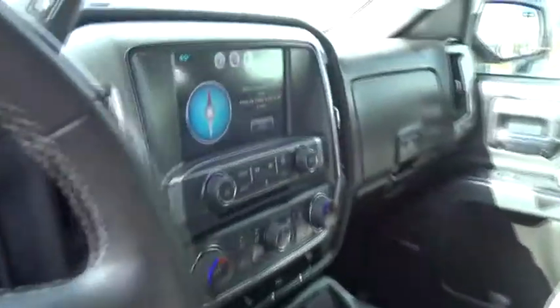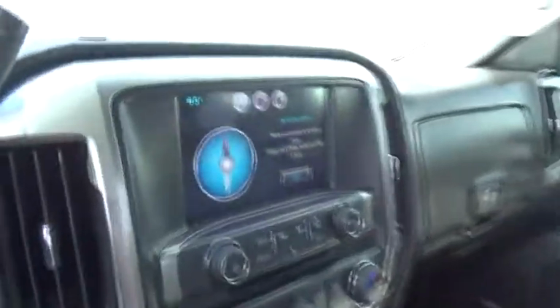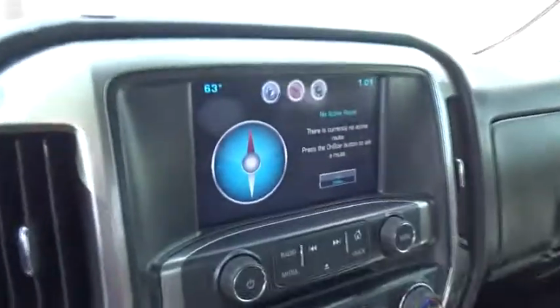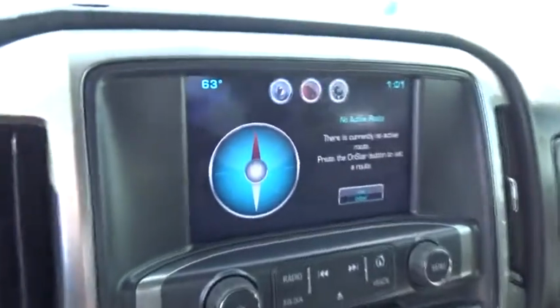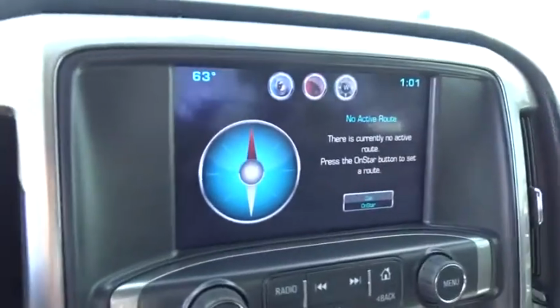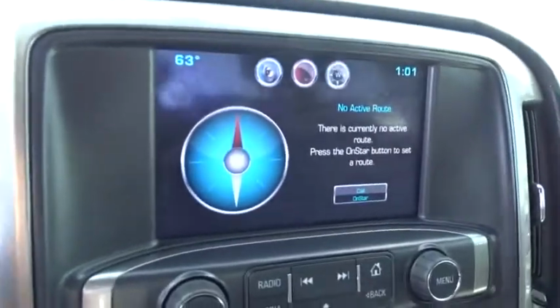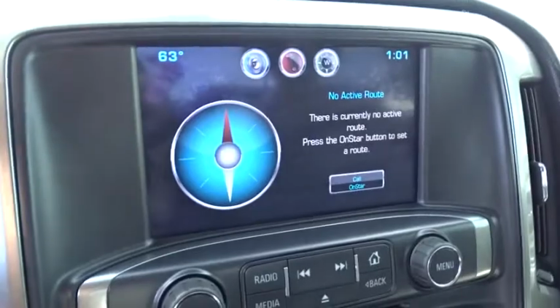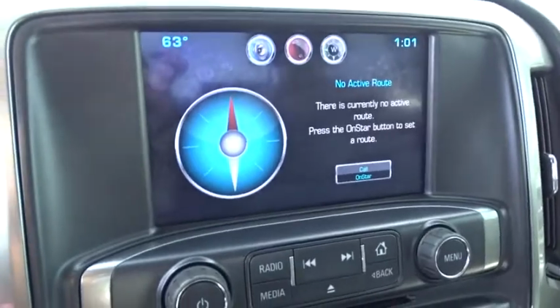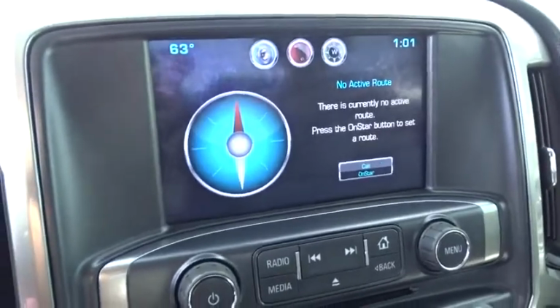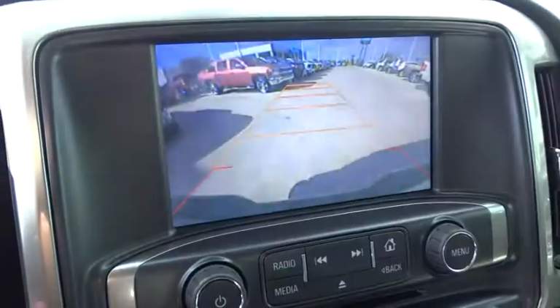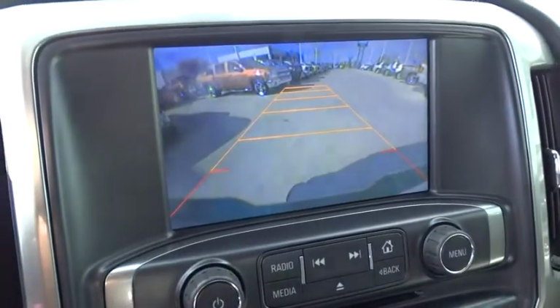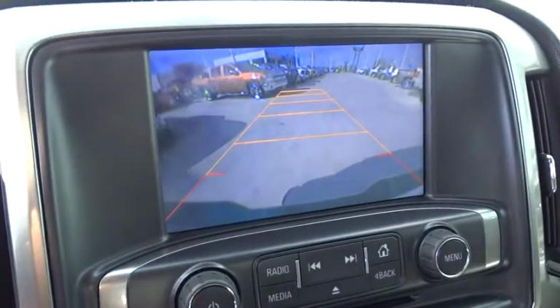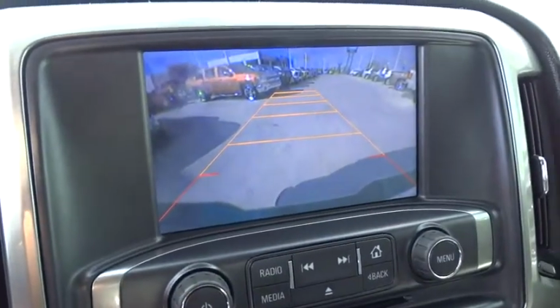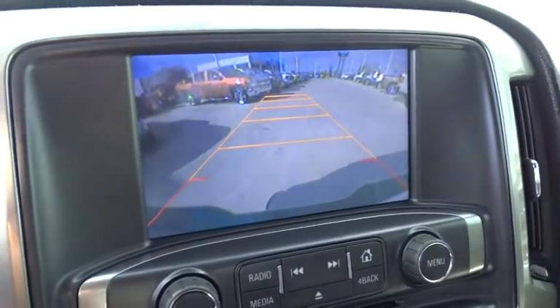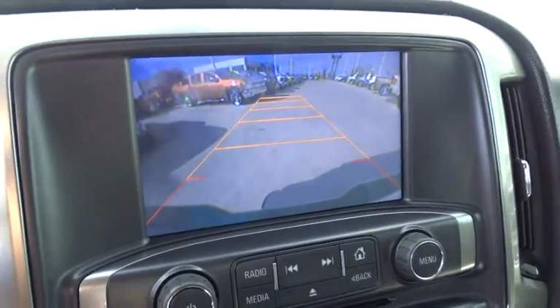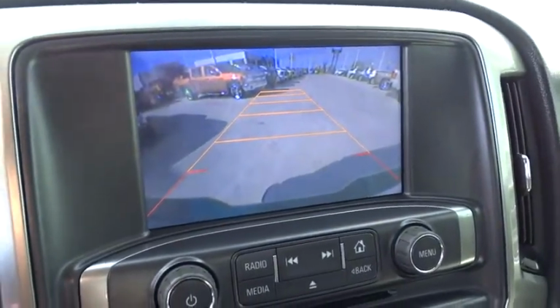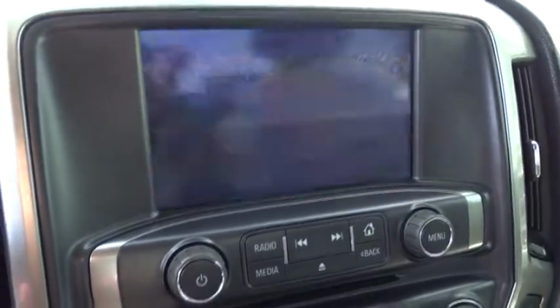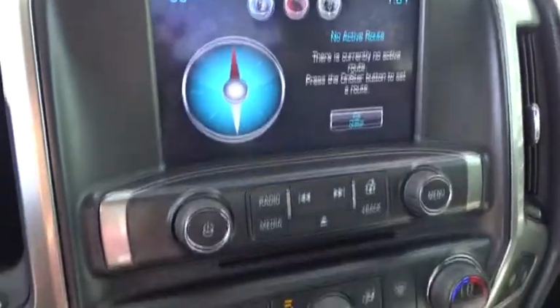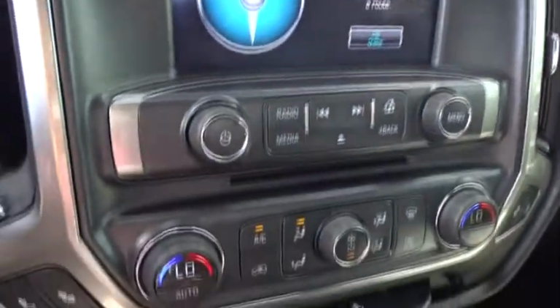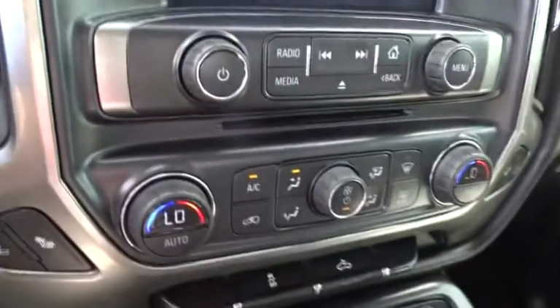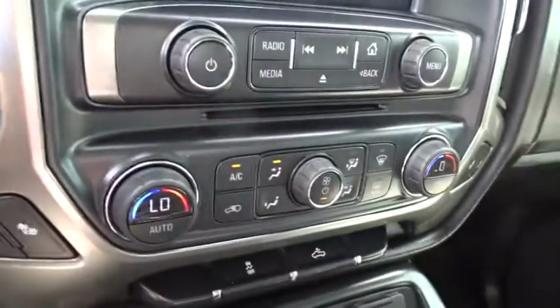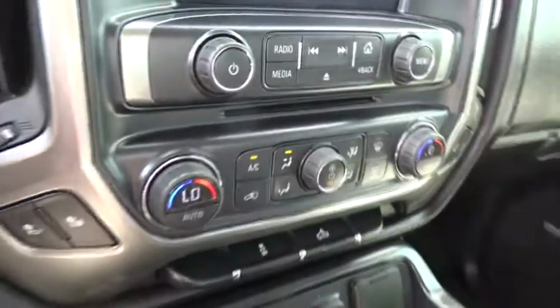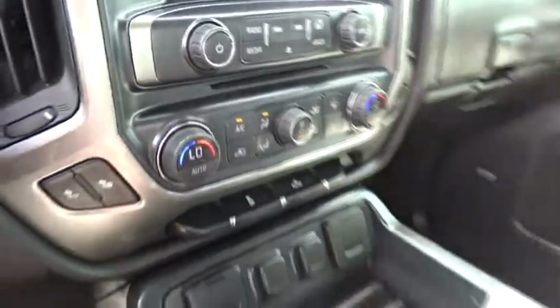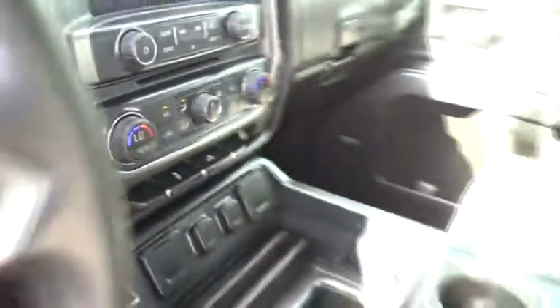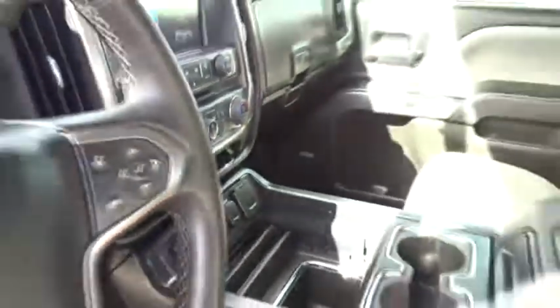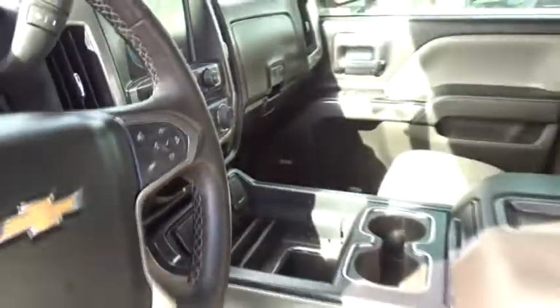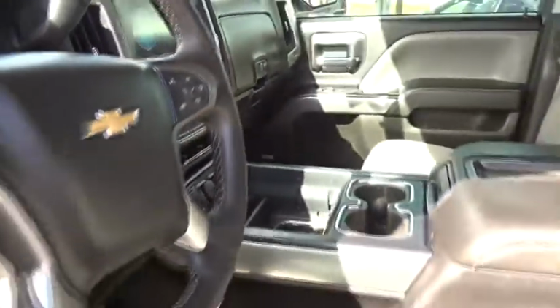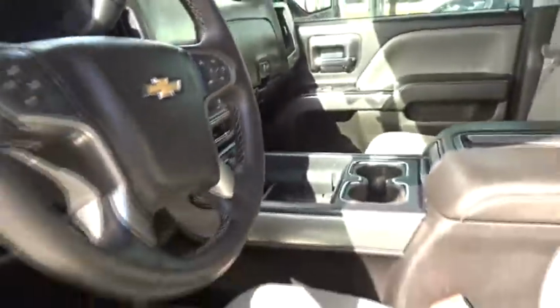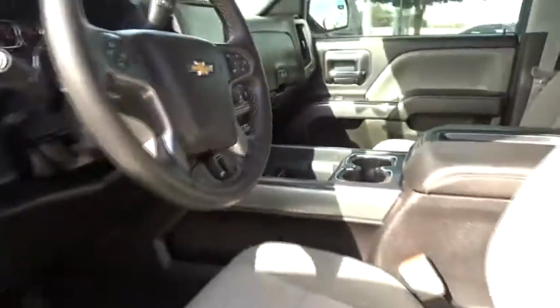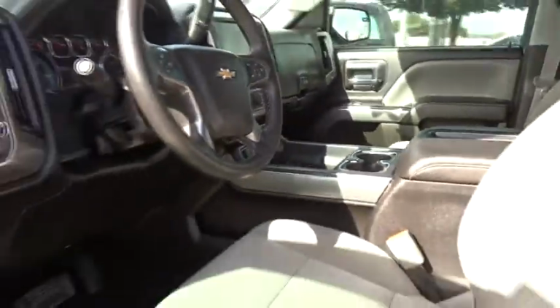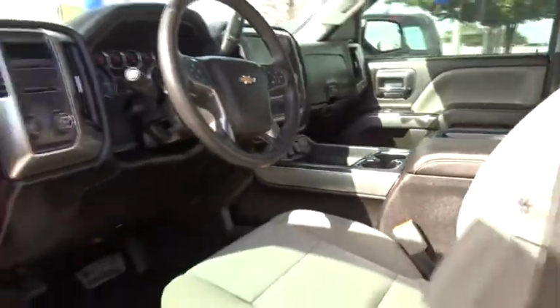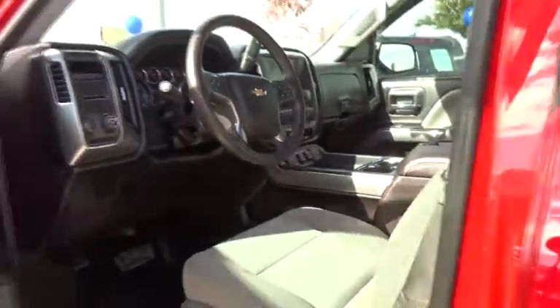Aluminum wheels, cruise control, four-wheel disc brakes, floor mats, AM-FM stereo radio, fog lamps, MP3 player, CD player, passenger airbag, power door locks.